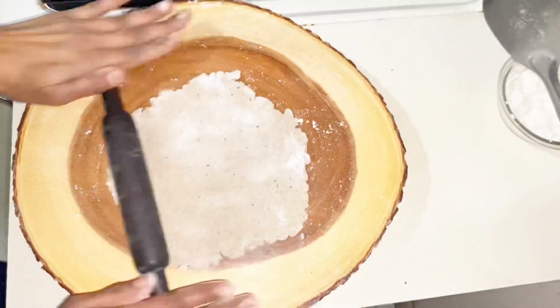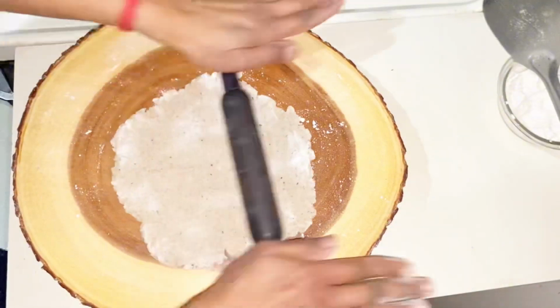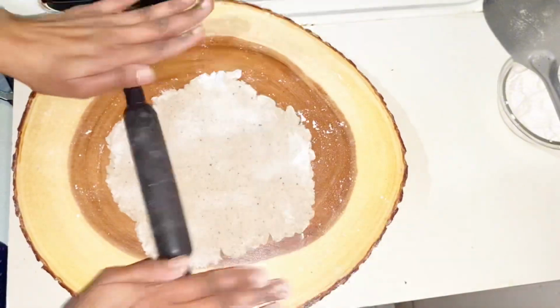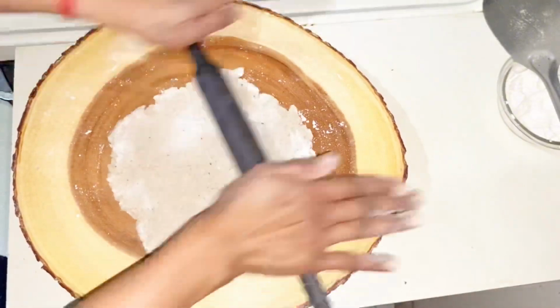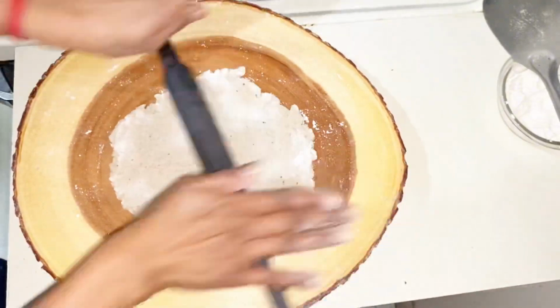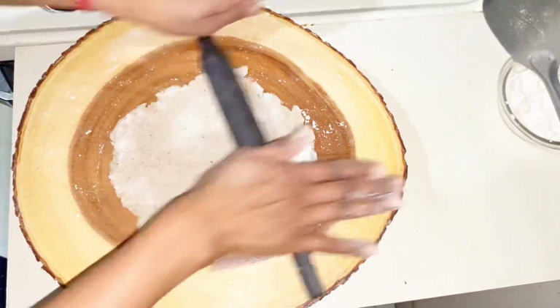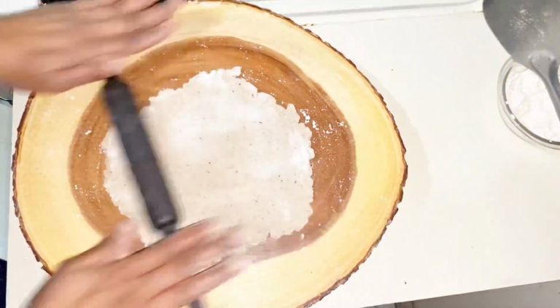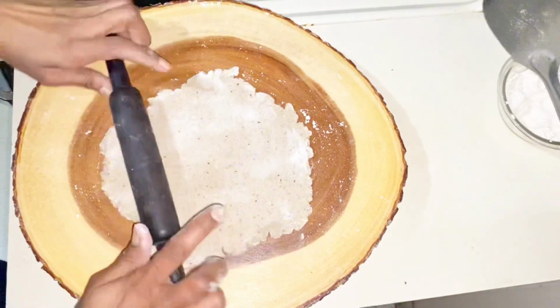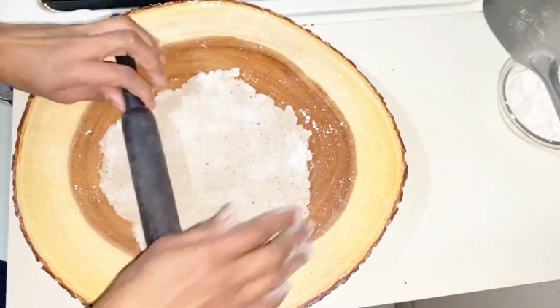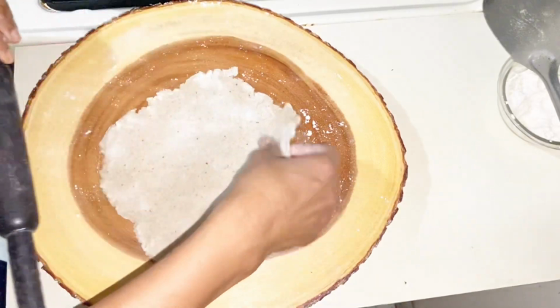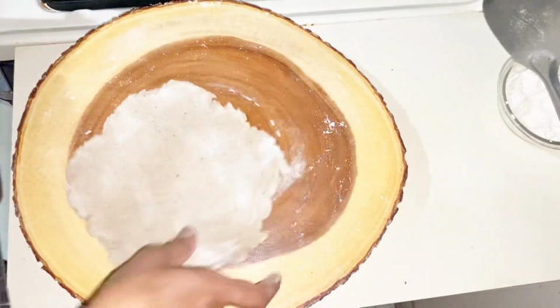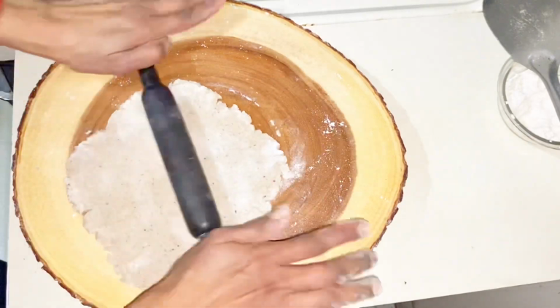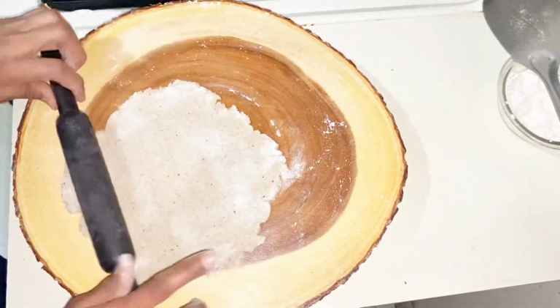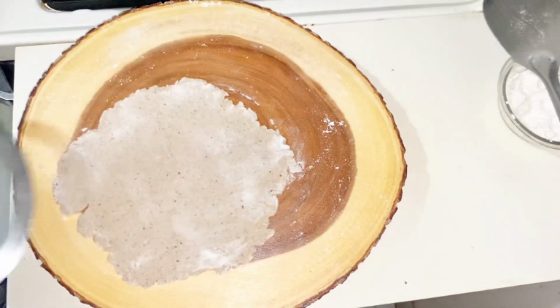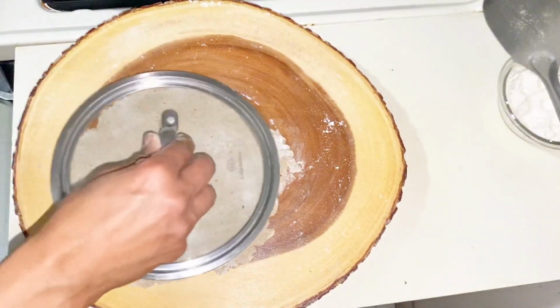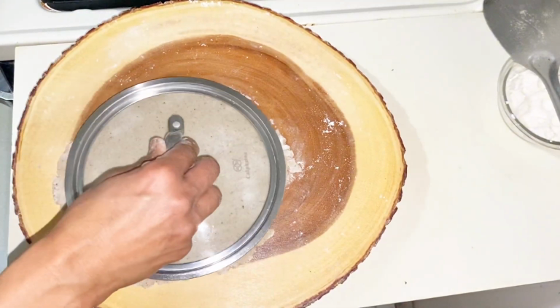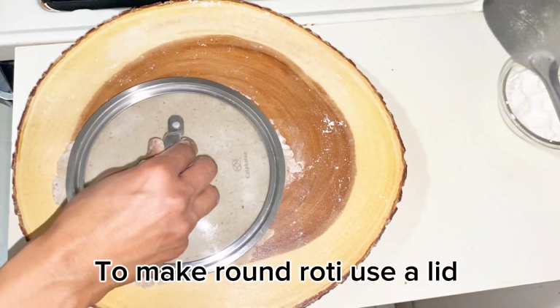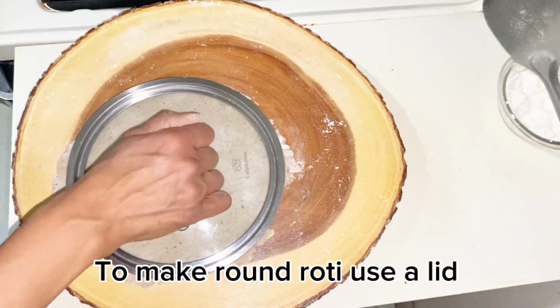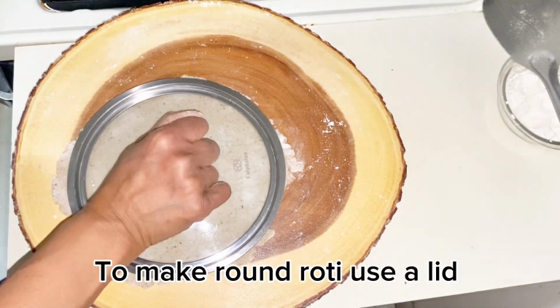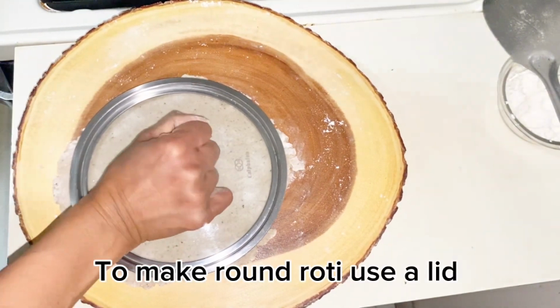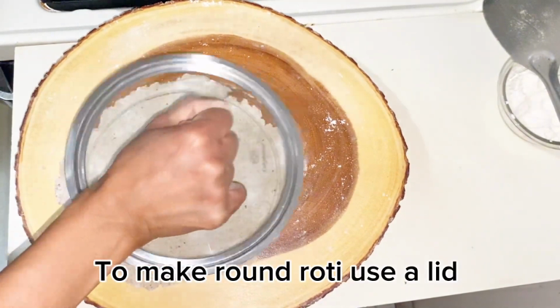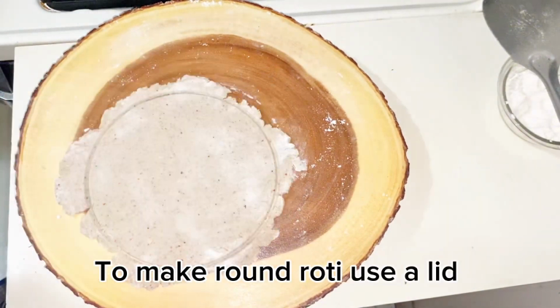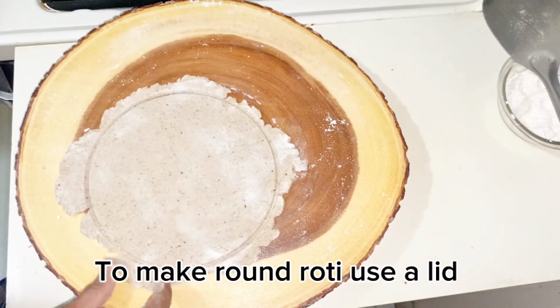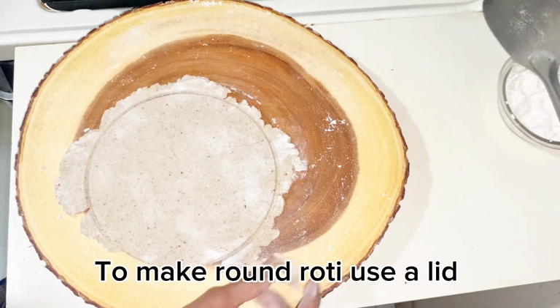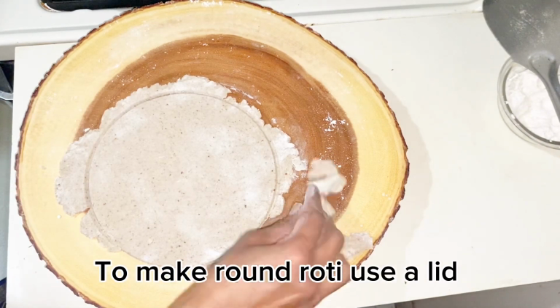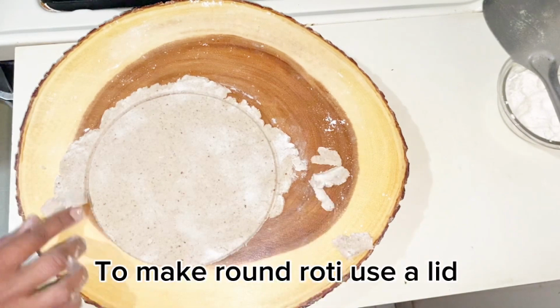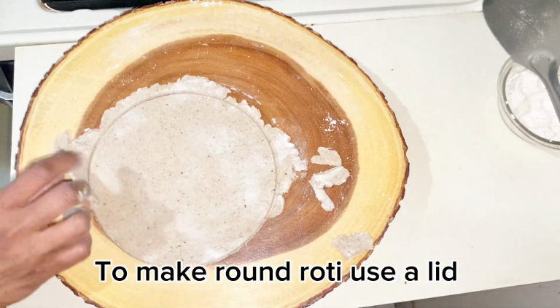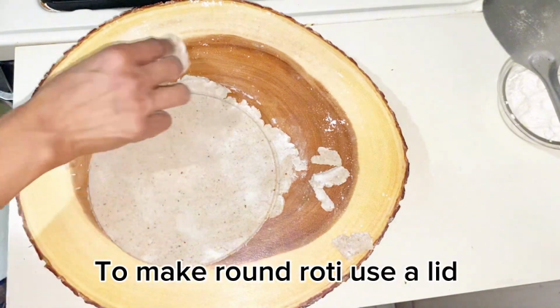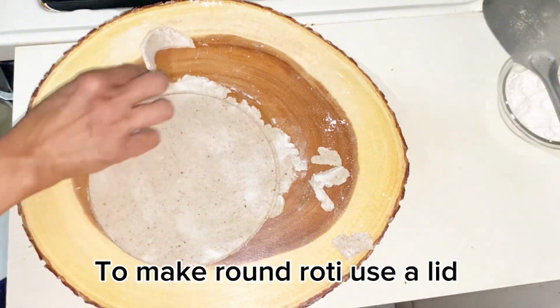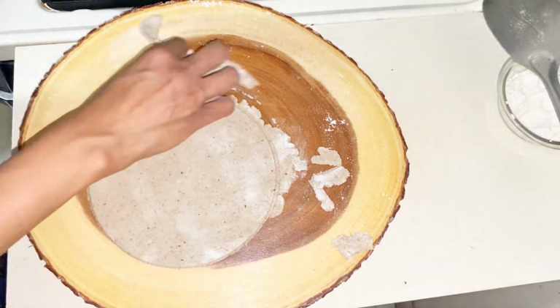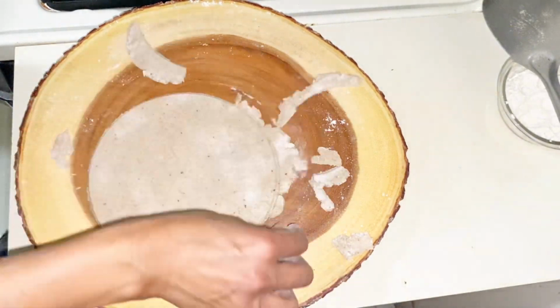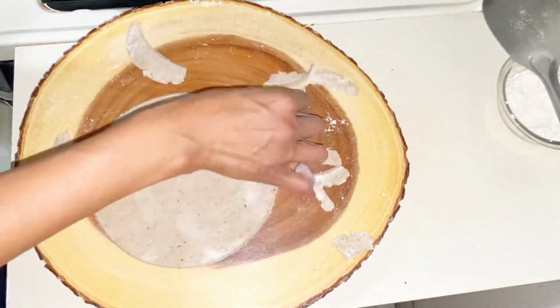You can use the rotis like wraps, pizzas, quesadillas, etc. If you want a round shape, you can press it into a round roti.